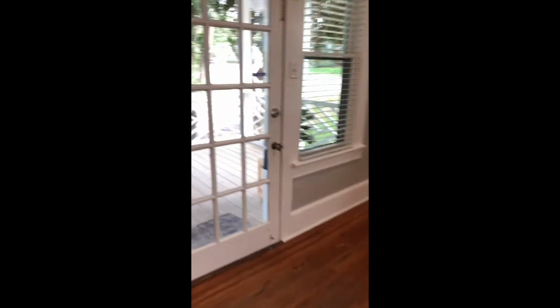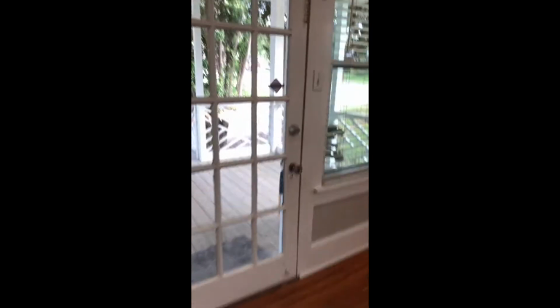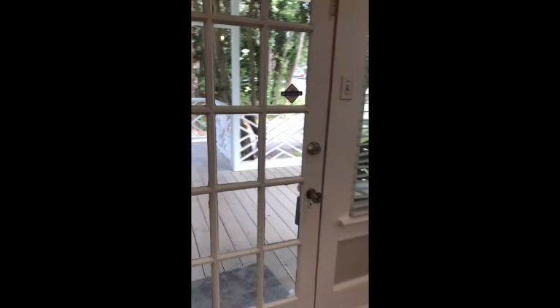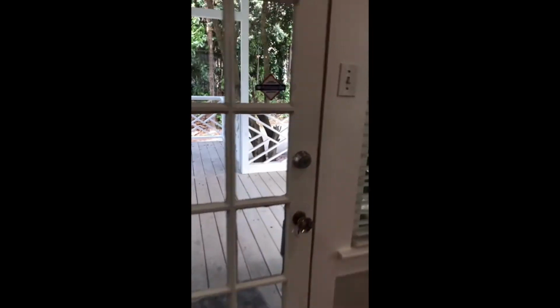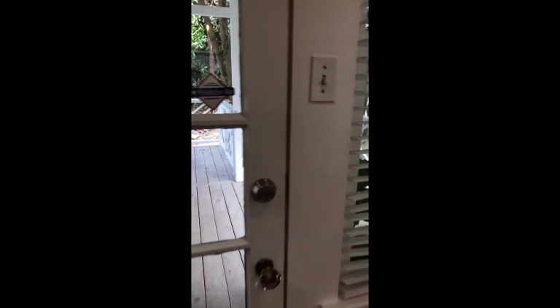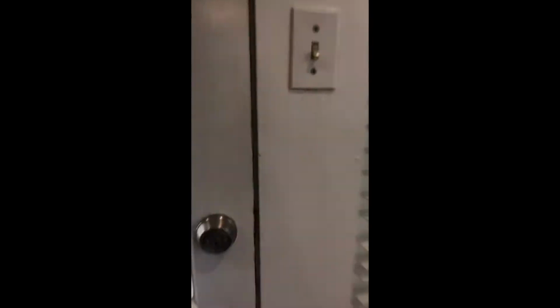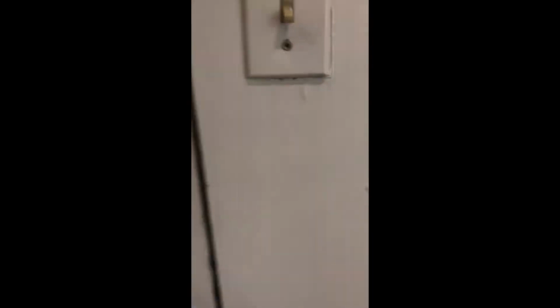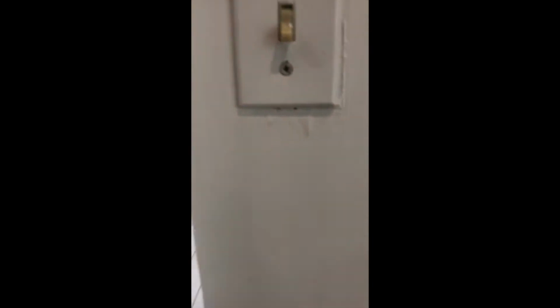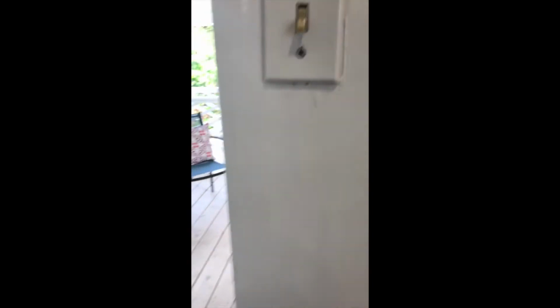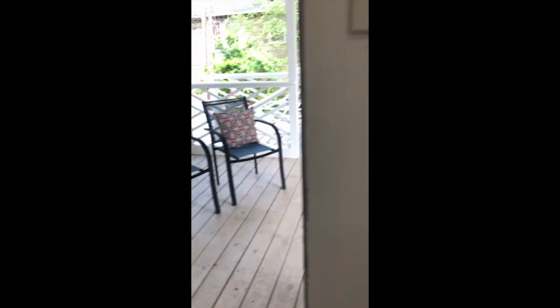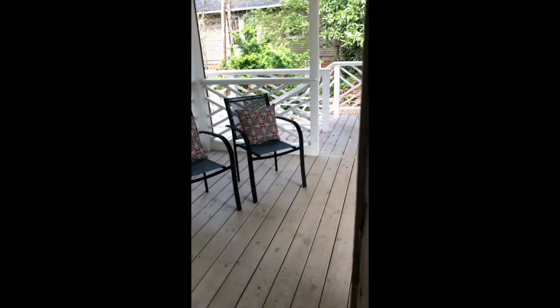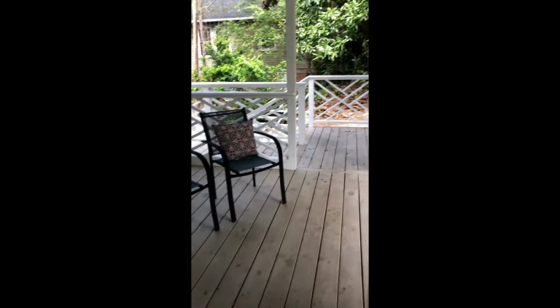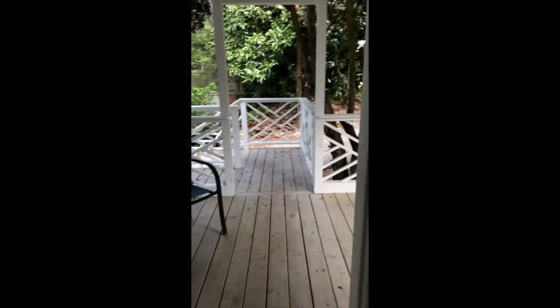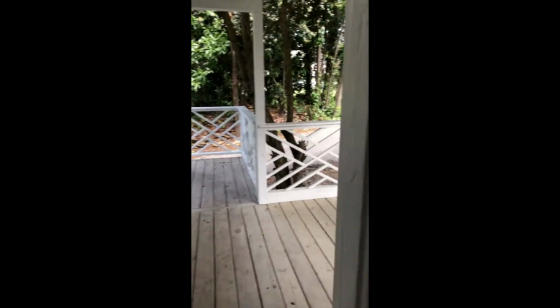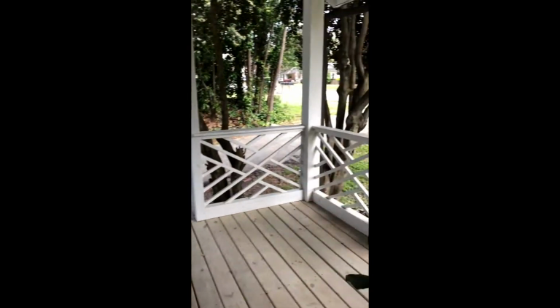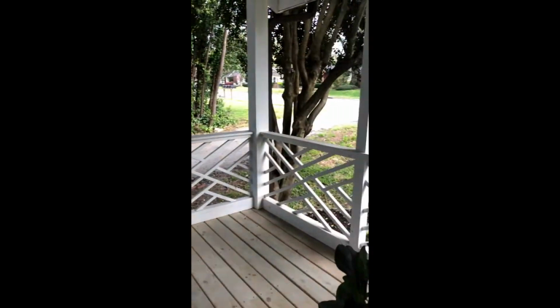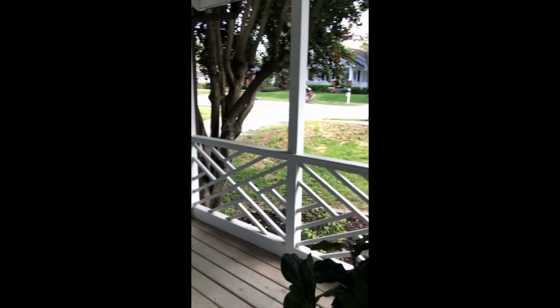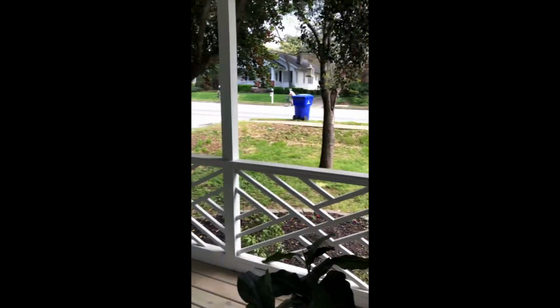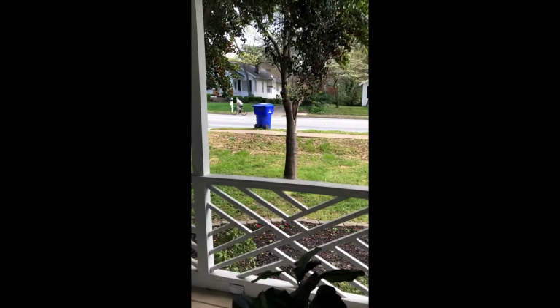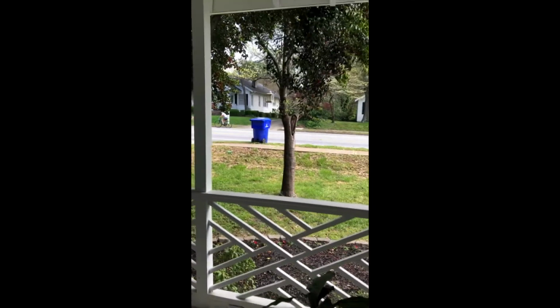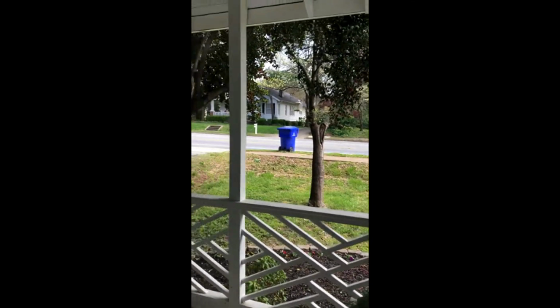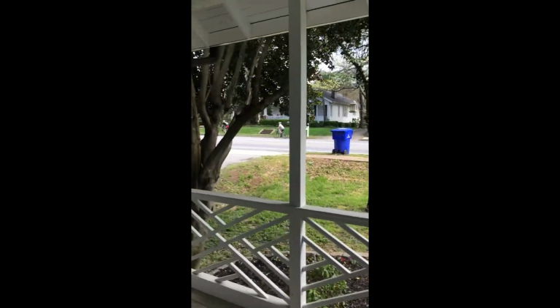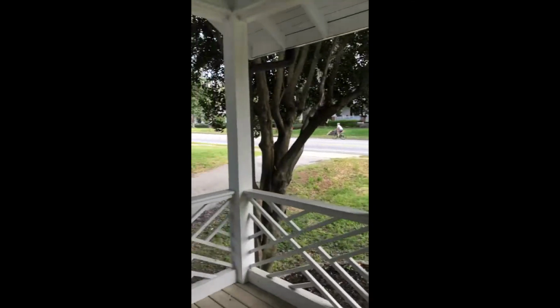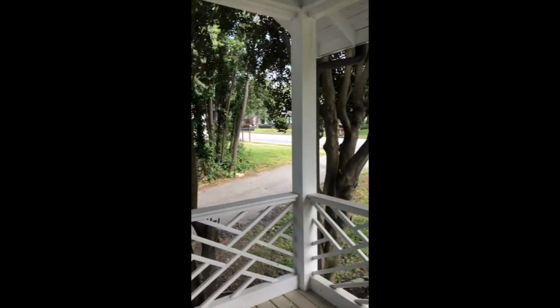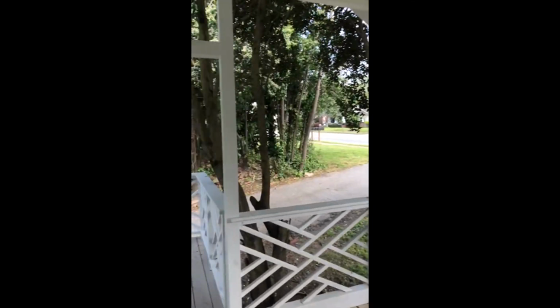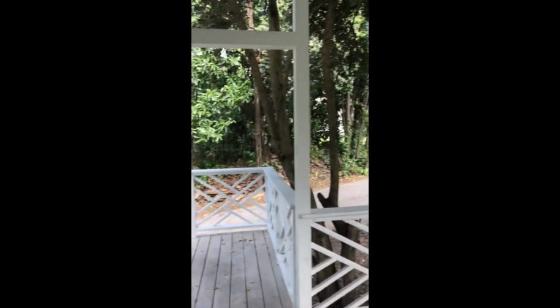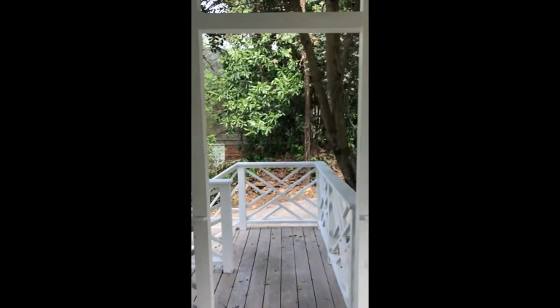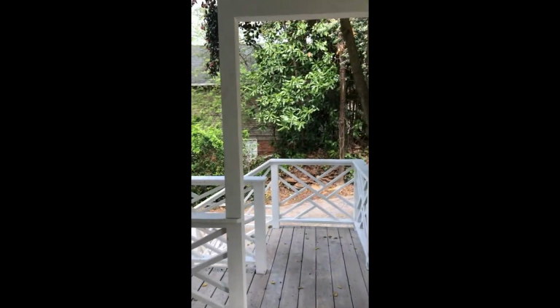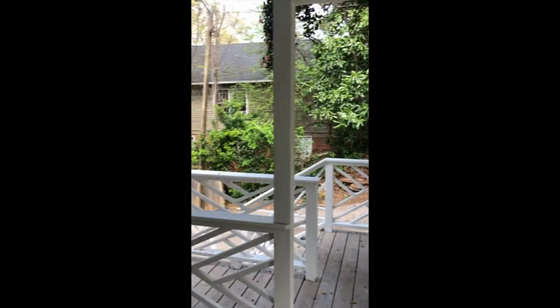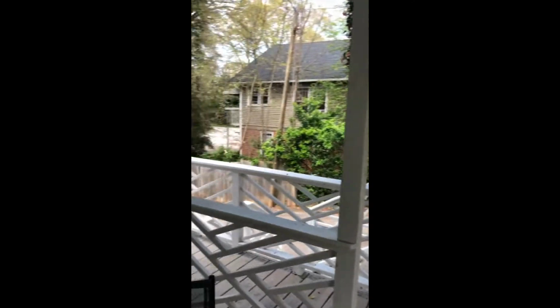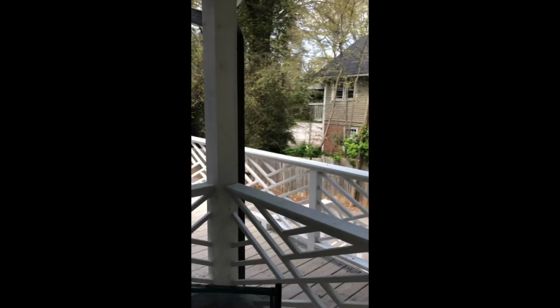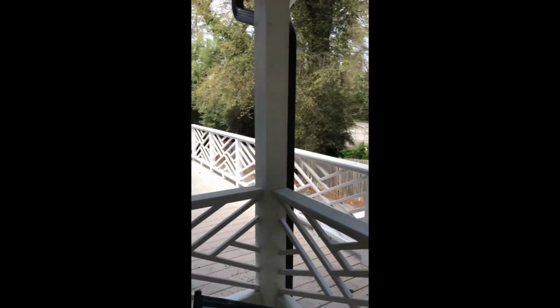Off the dining room we have your porch. It could pretty easily be screened in and it is very large.